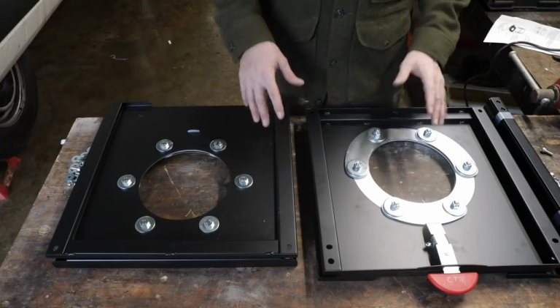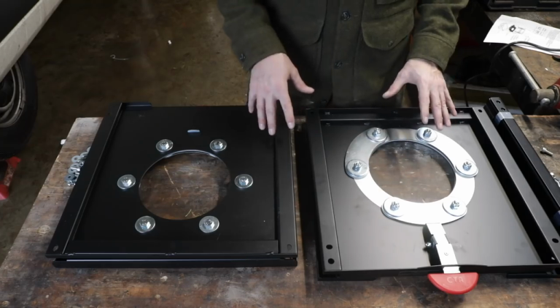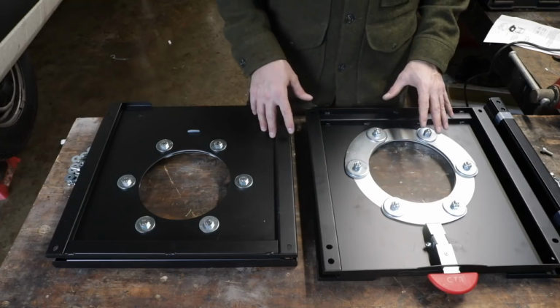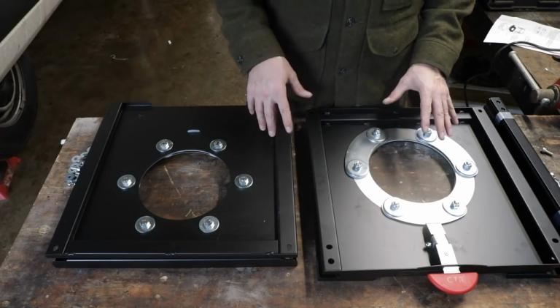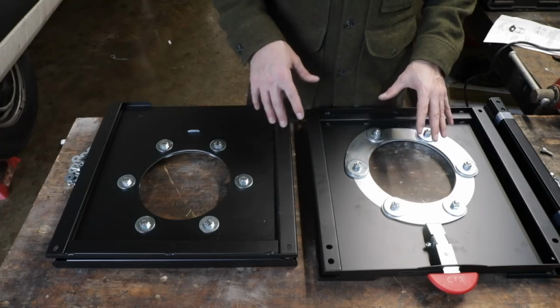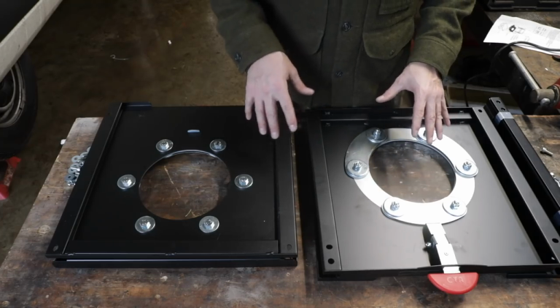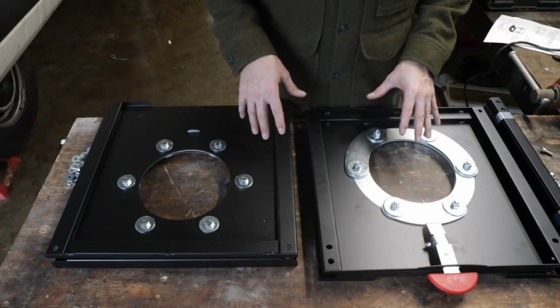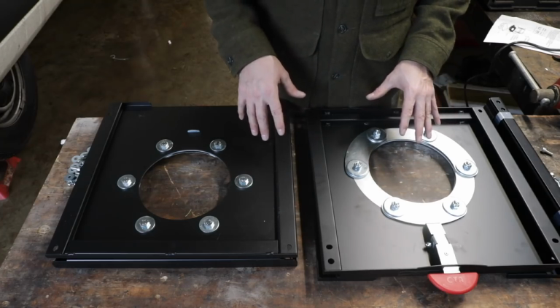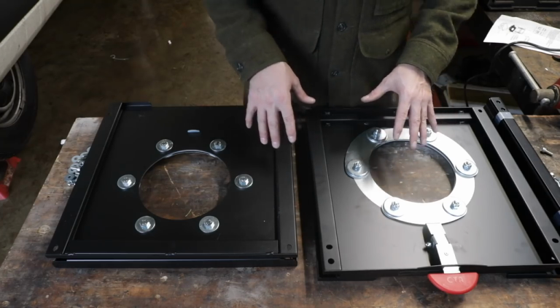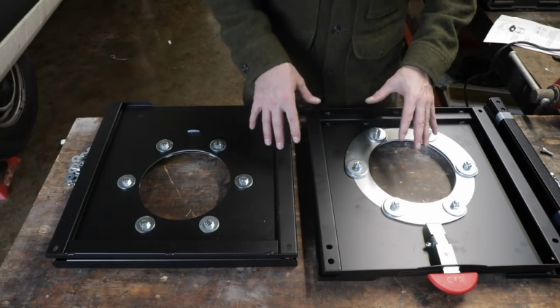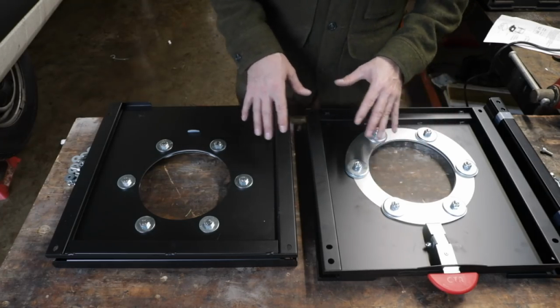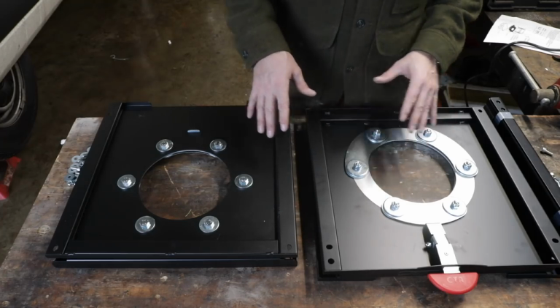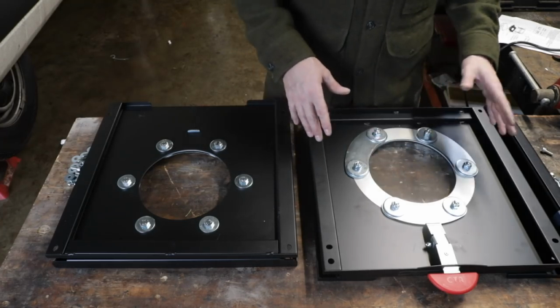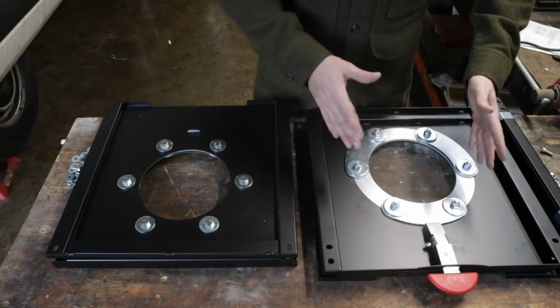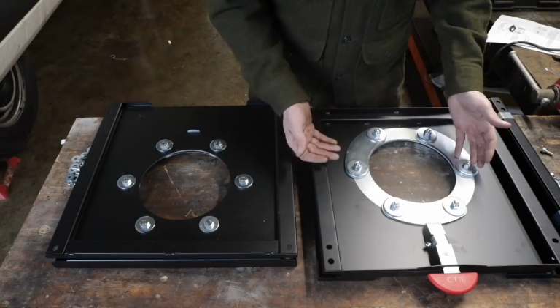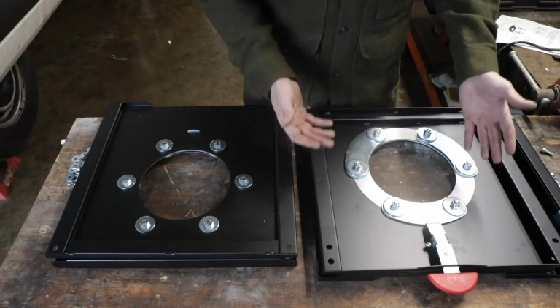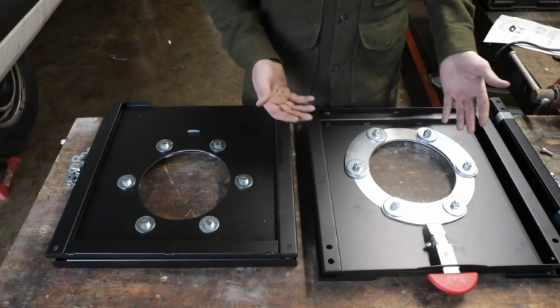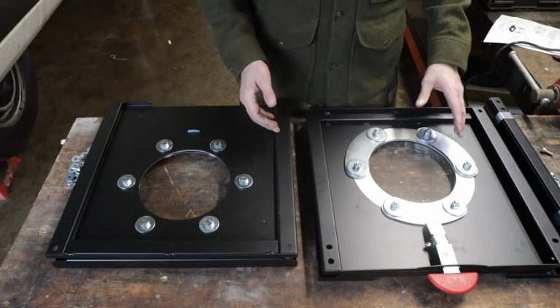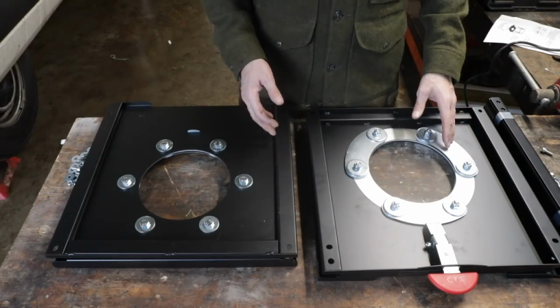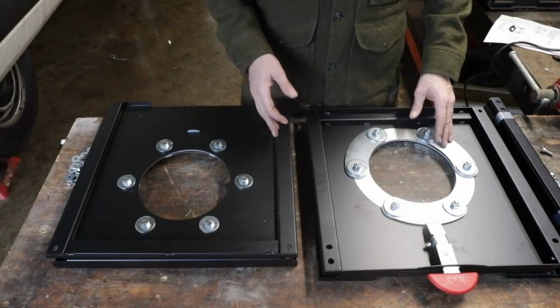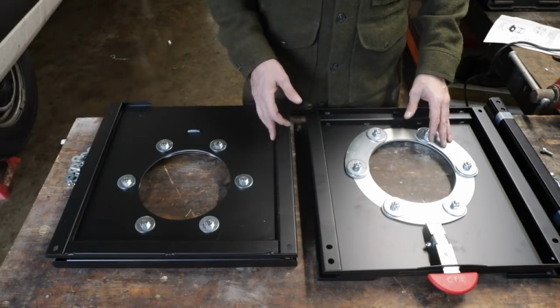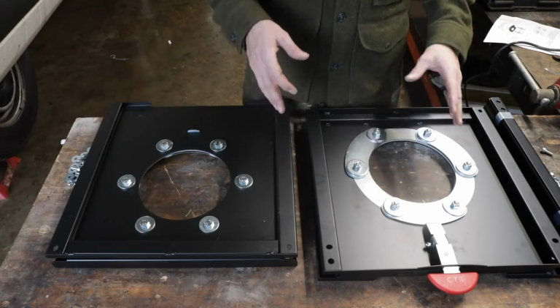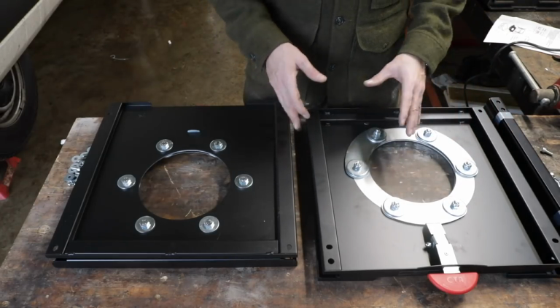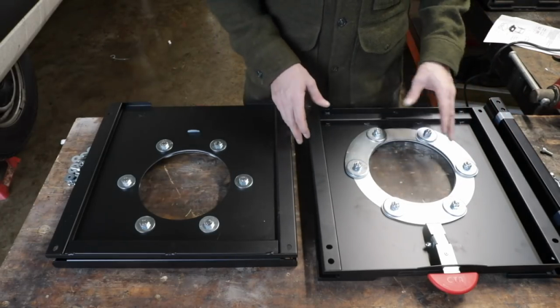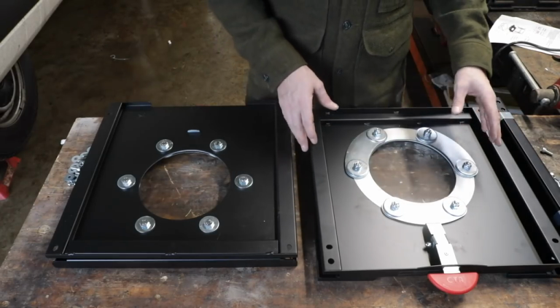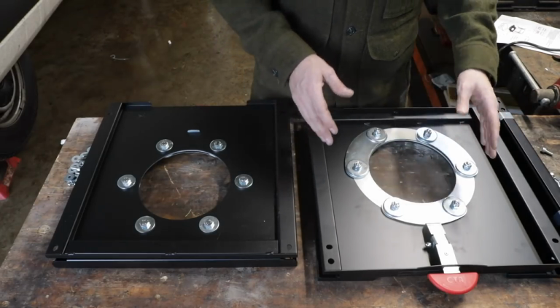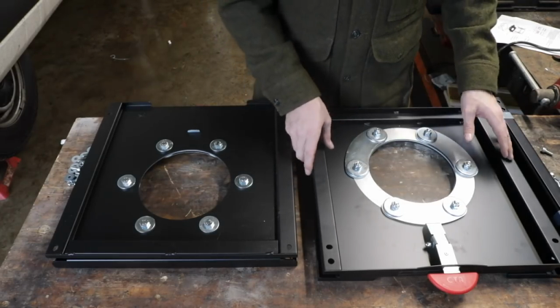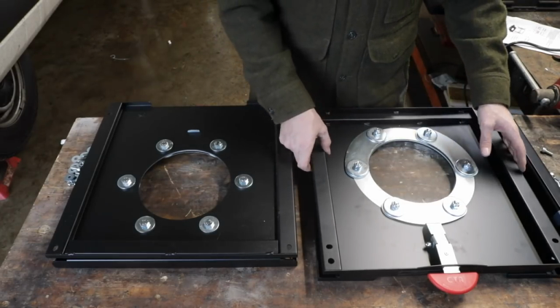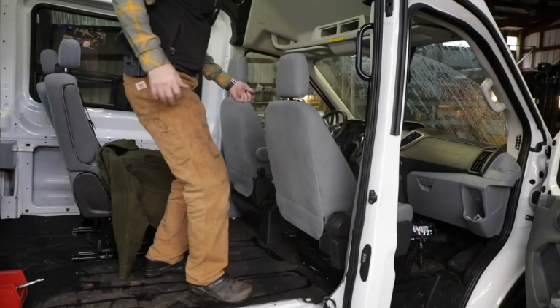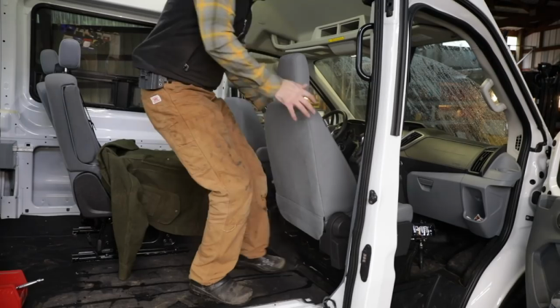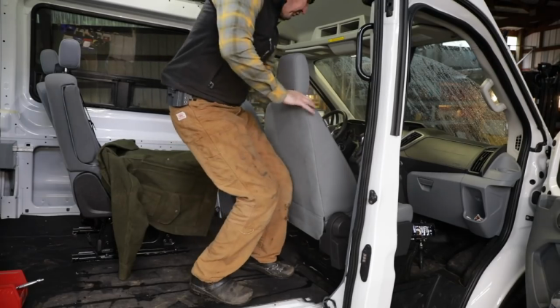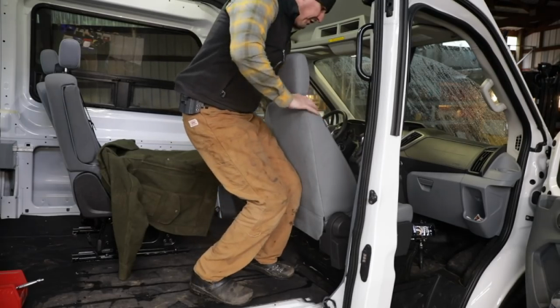These are really nice. I like to say these are the best ones that I could find that are available. These are the only ones available for the Transit van that I could find, and they're built in Europe.